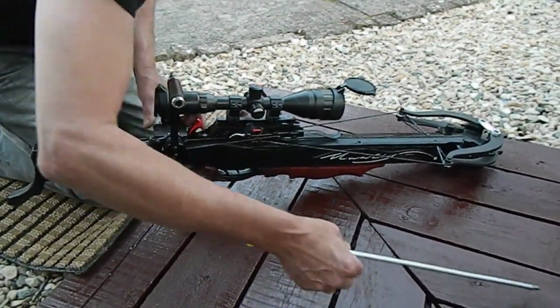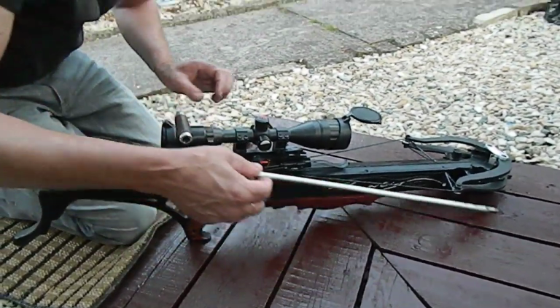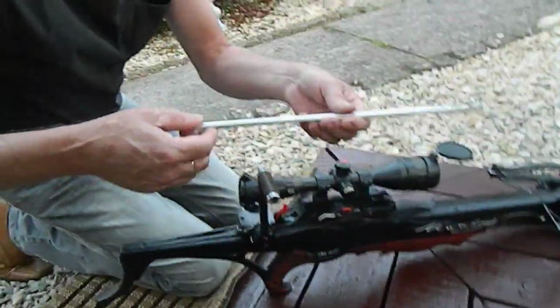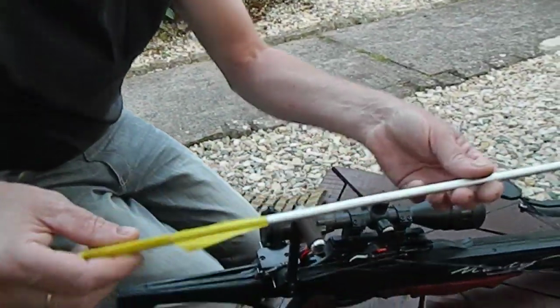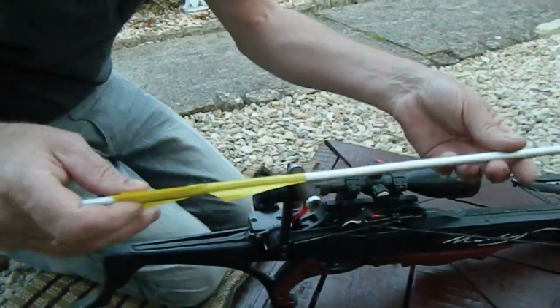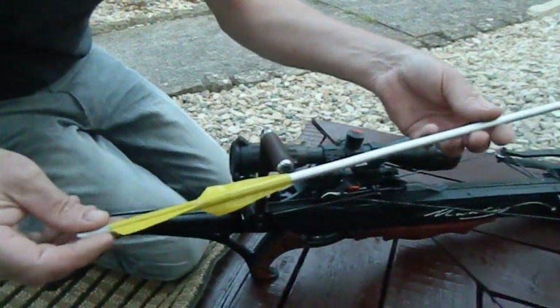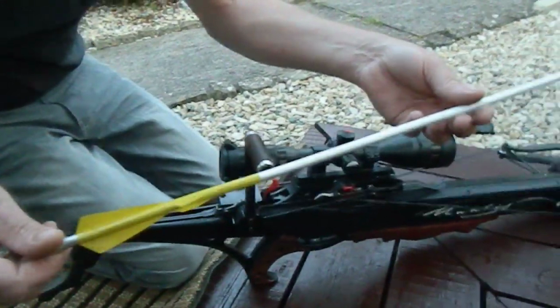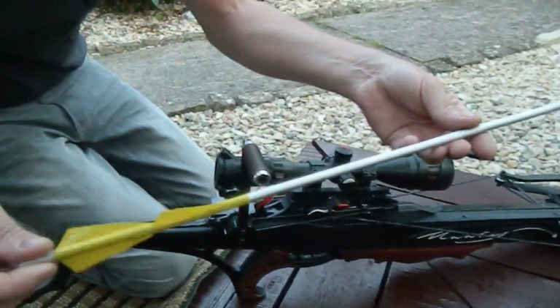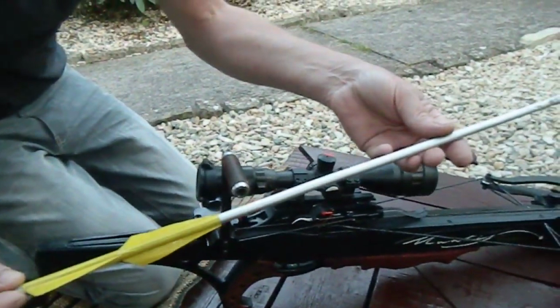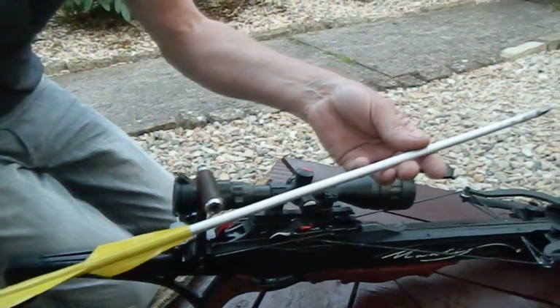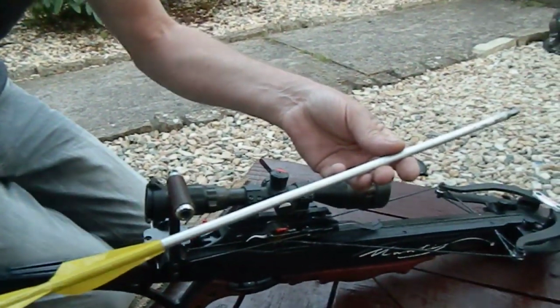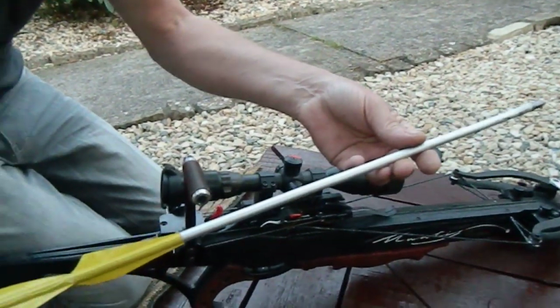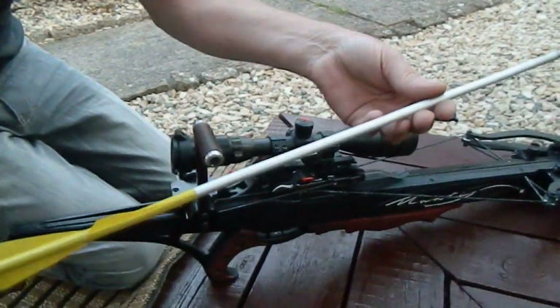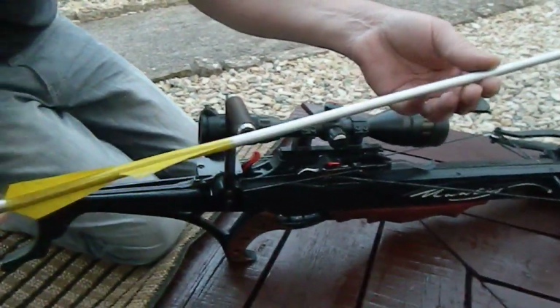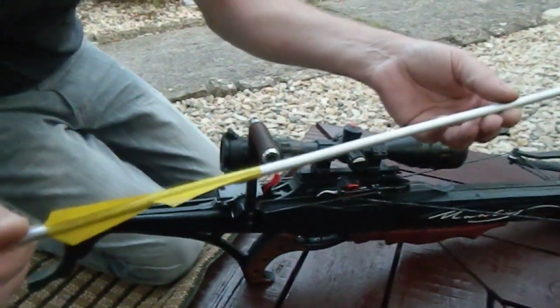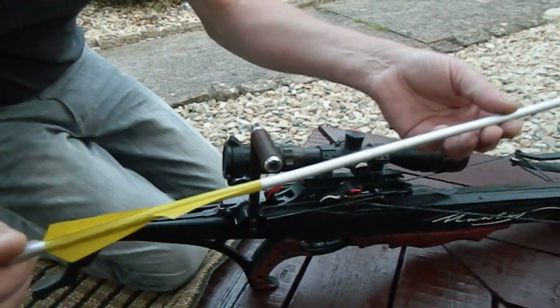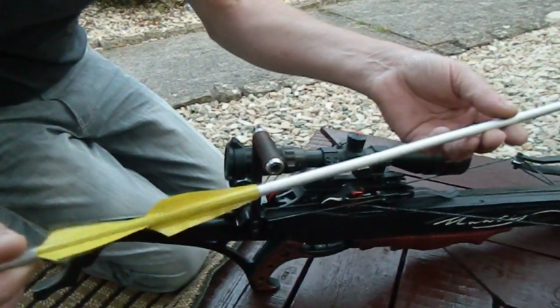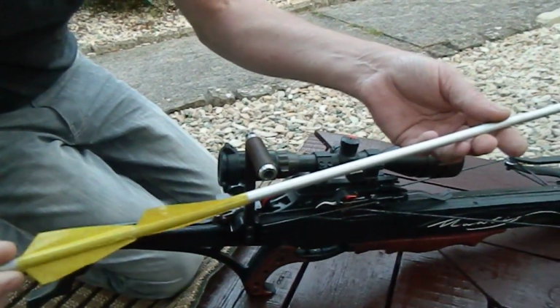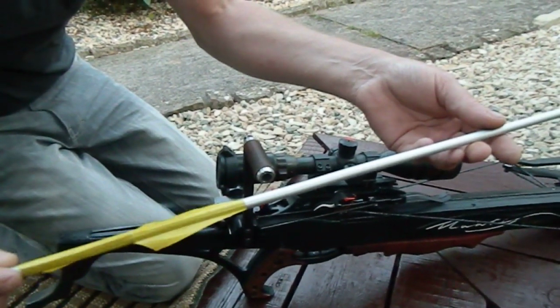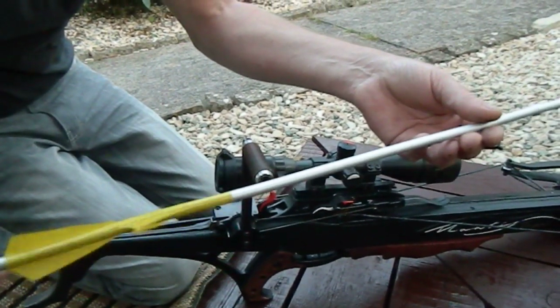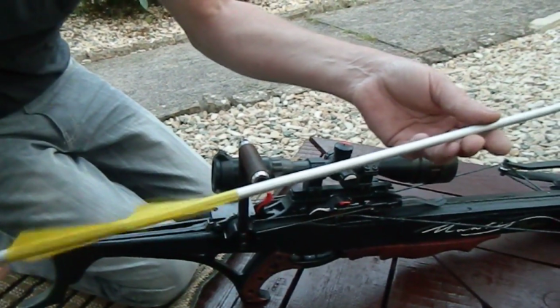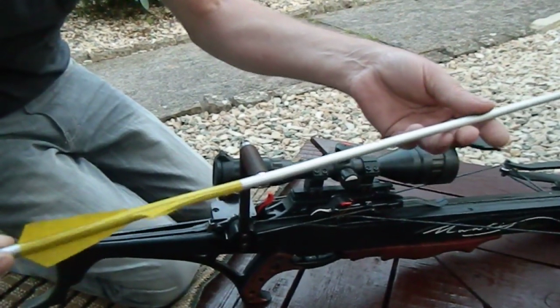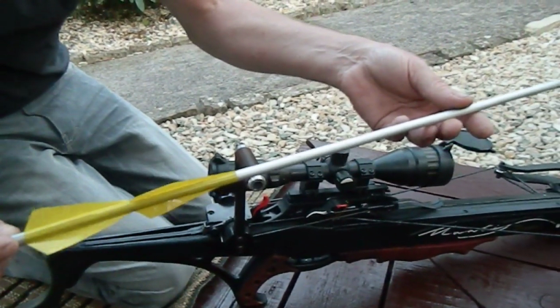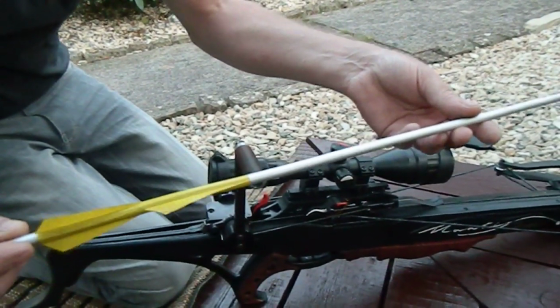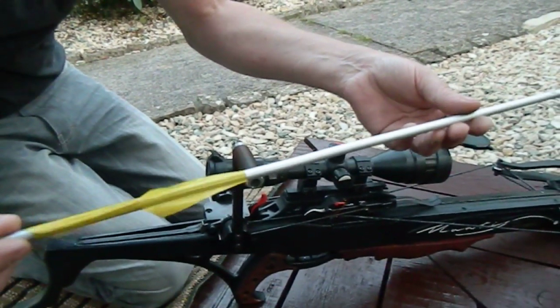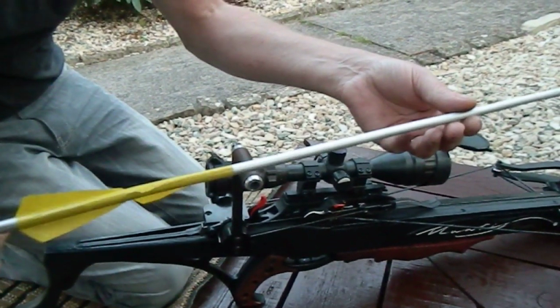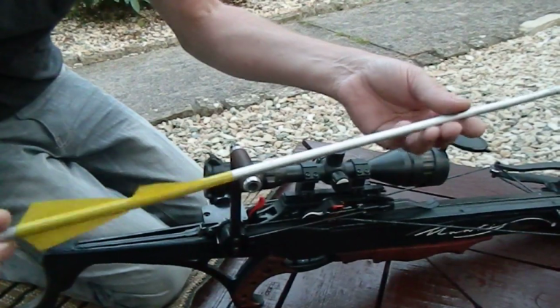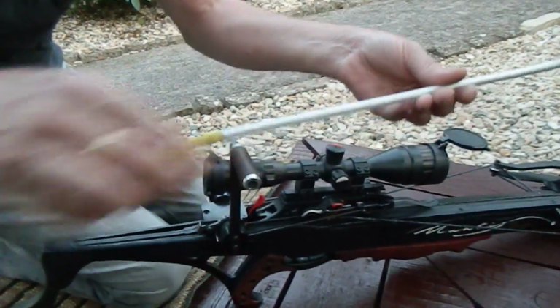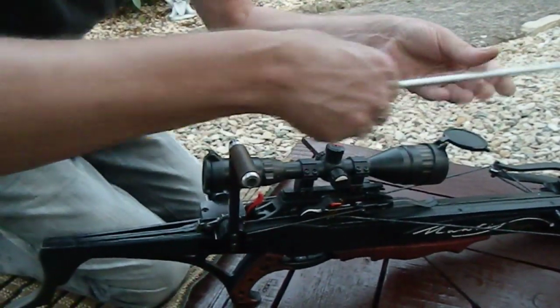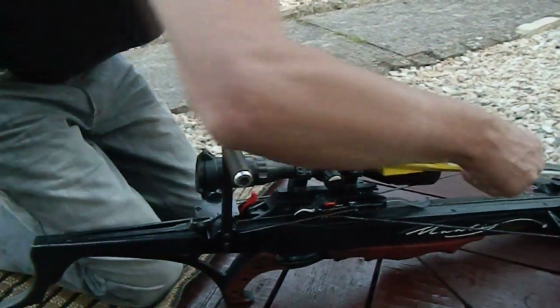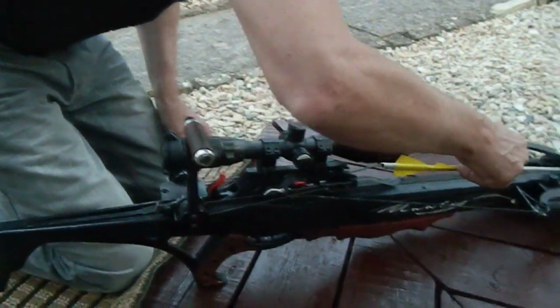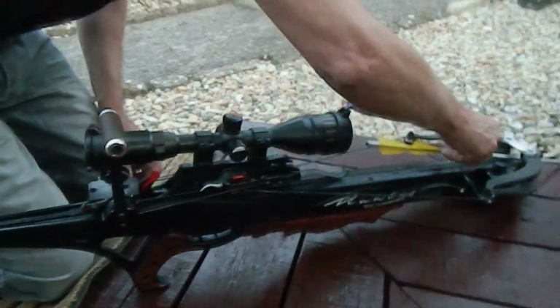I'm going to attempt to shoot this 1050 grain bolt at a concrete paving slab which is one and a quarter inches thick, and attempt to bust it out with this. My money's on this crossbow doing it. Right, let's see if it can do it.